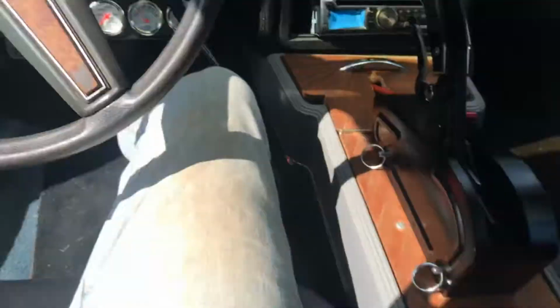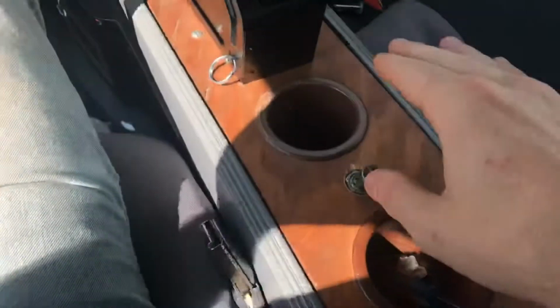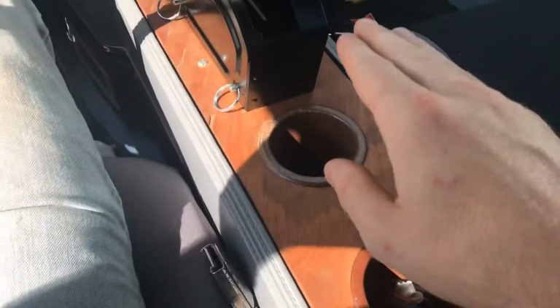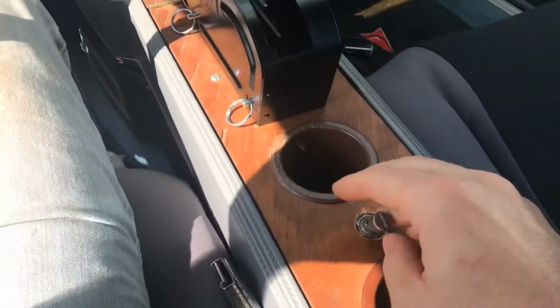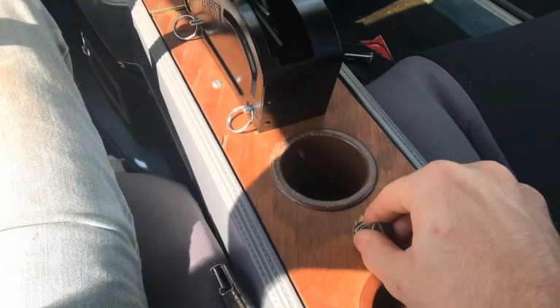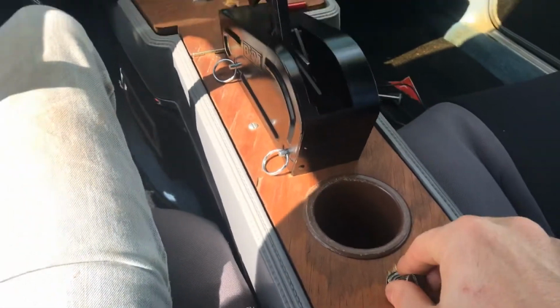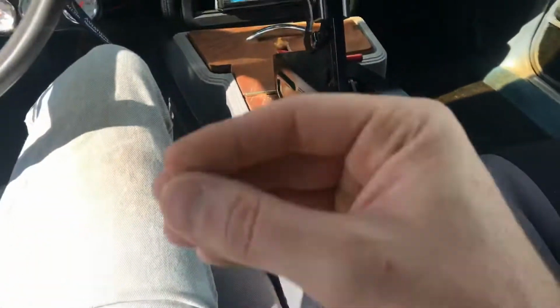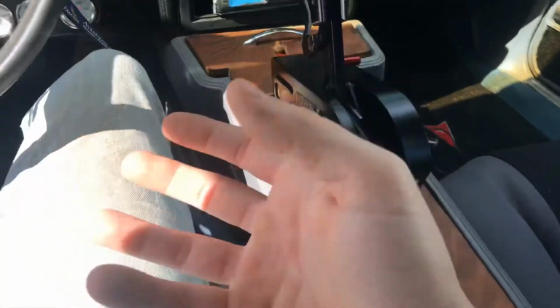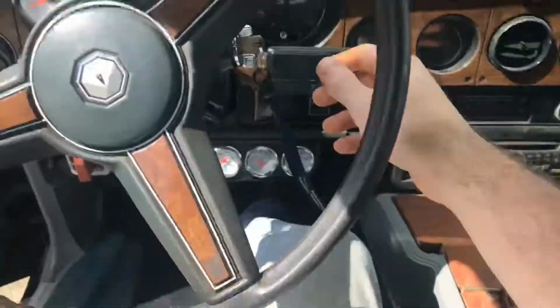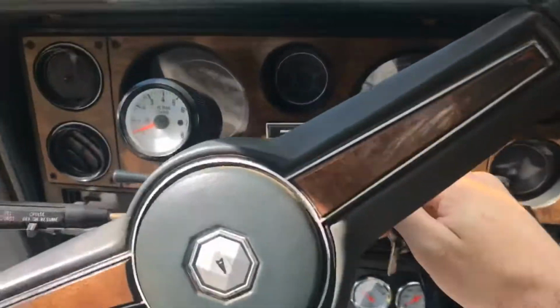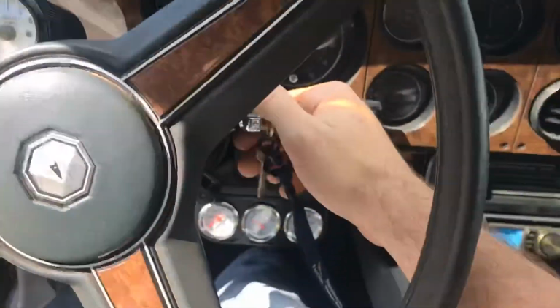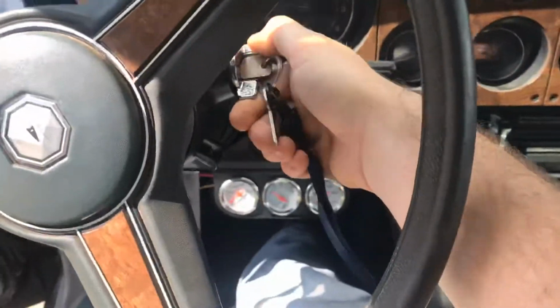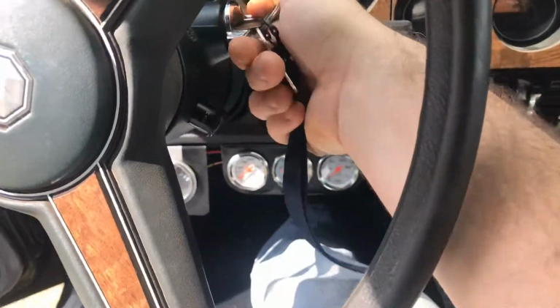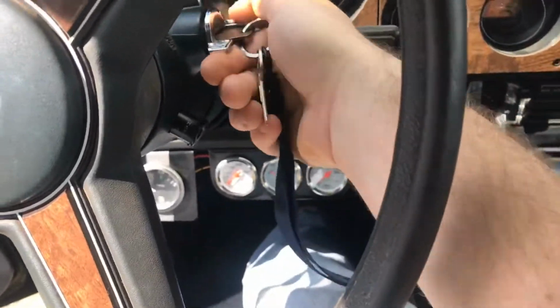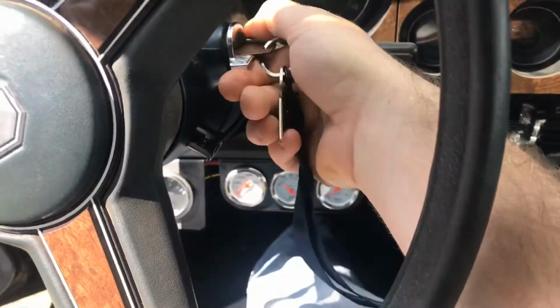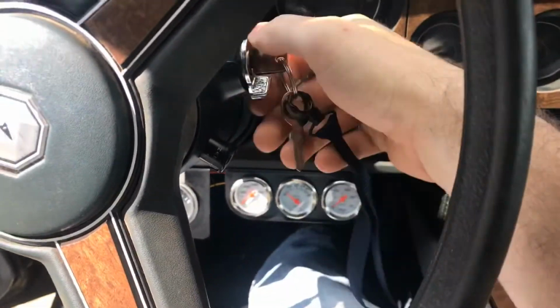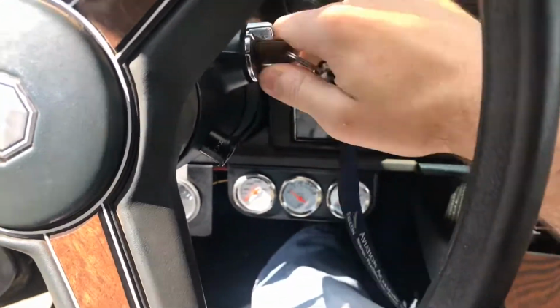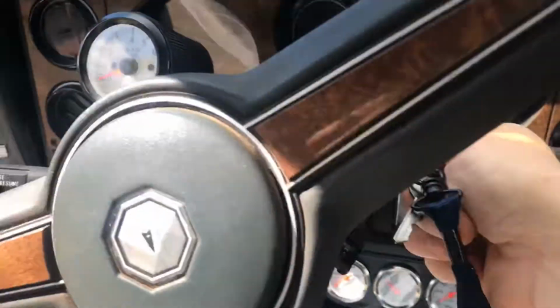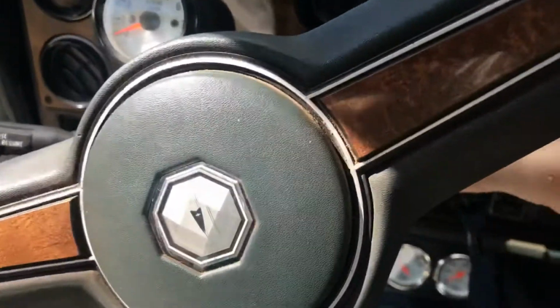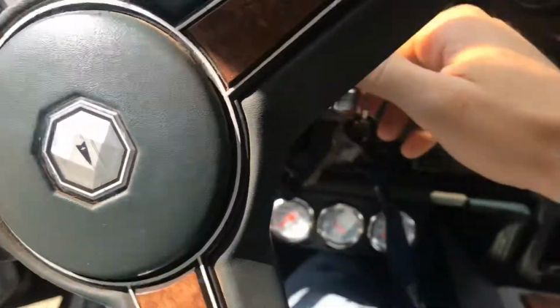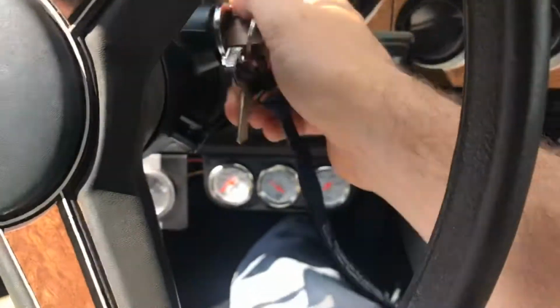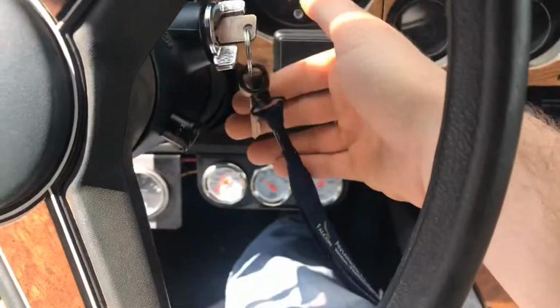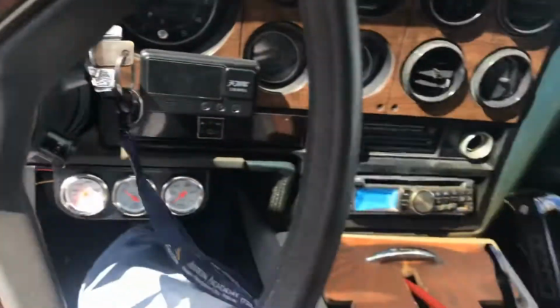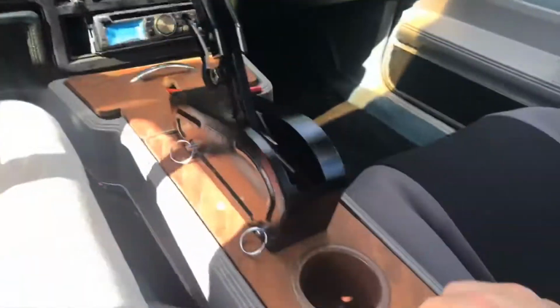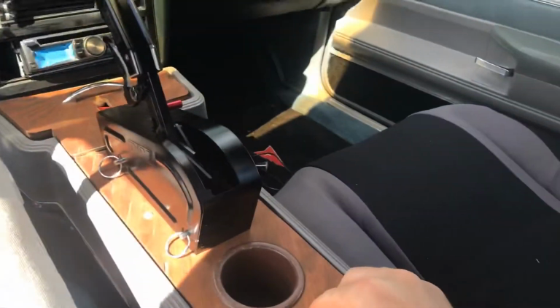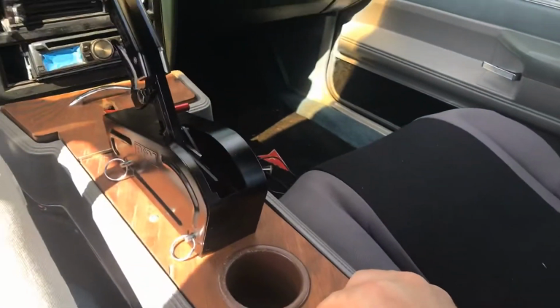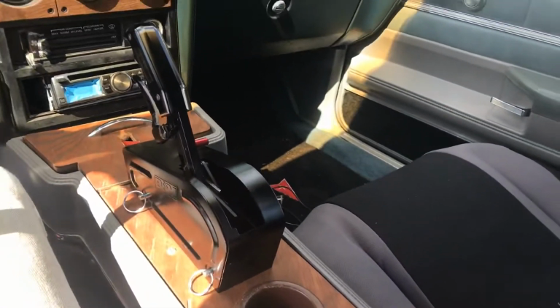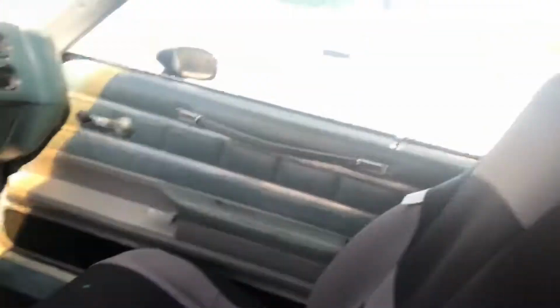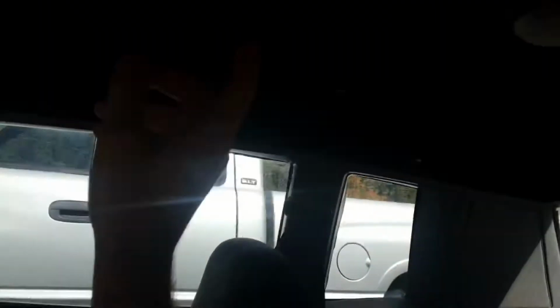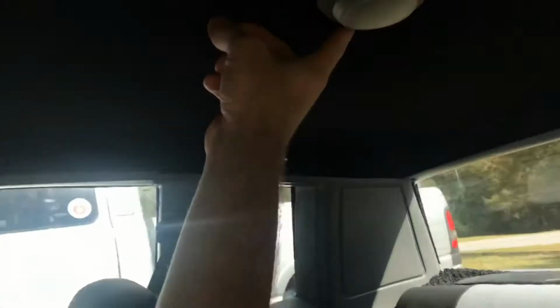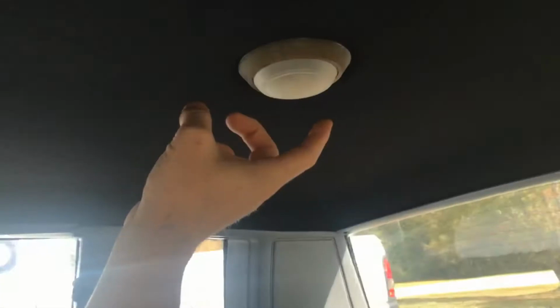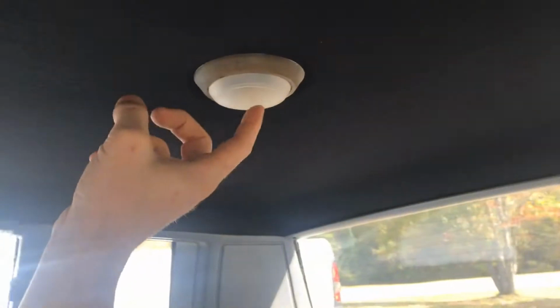Right now the battery switch is off, so the relay is open — see, nothing. But if we turn it on, you should be able to hear it and see this light come on.